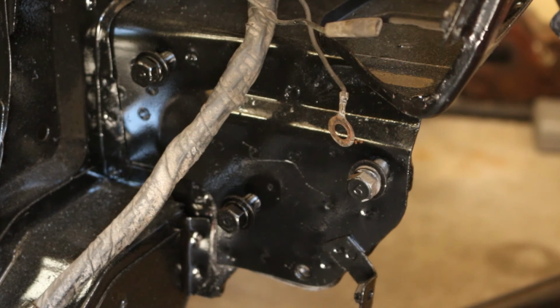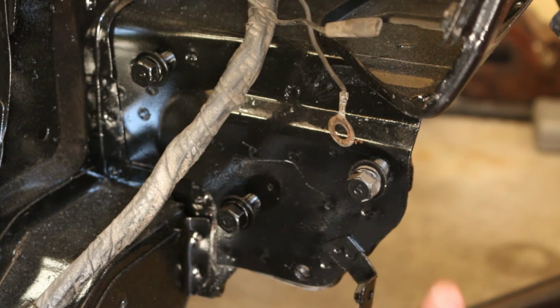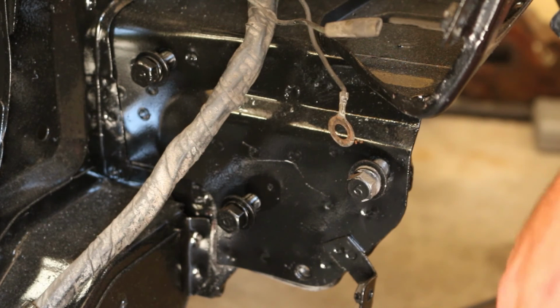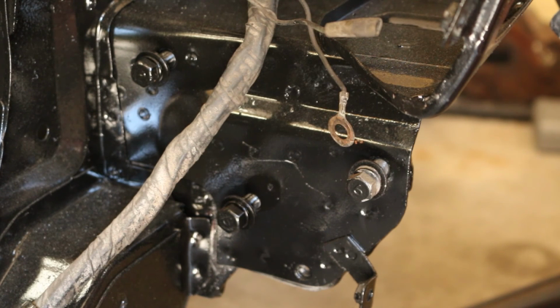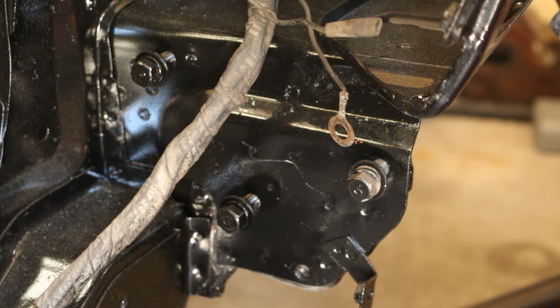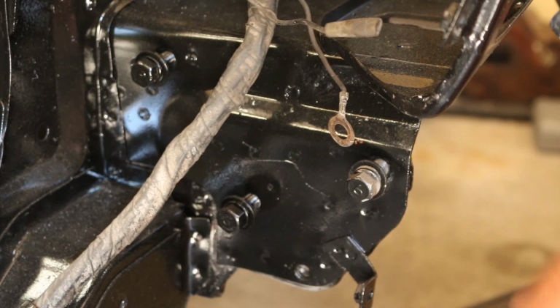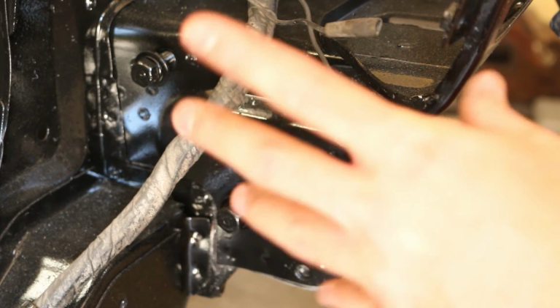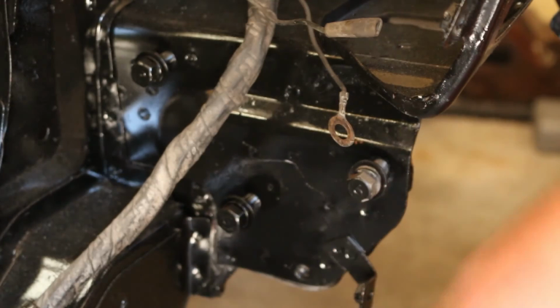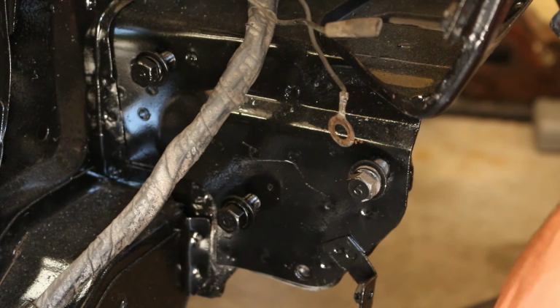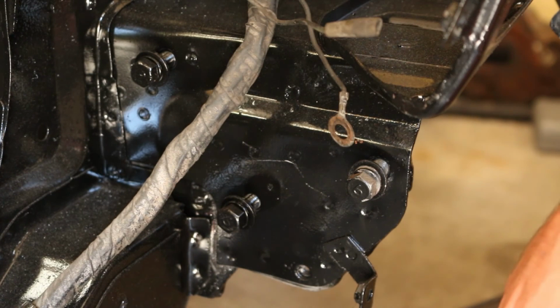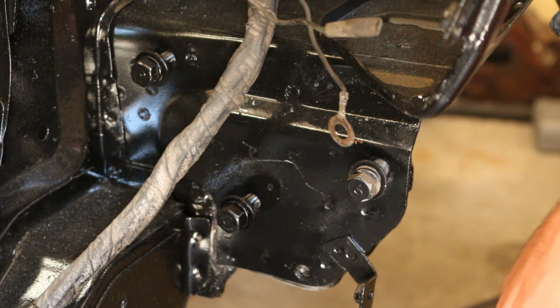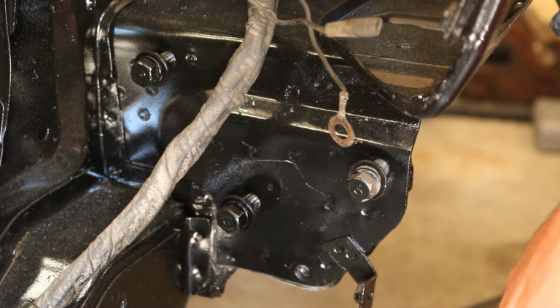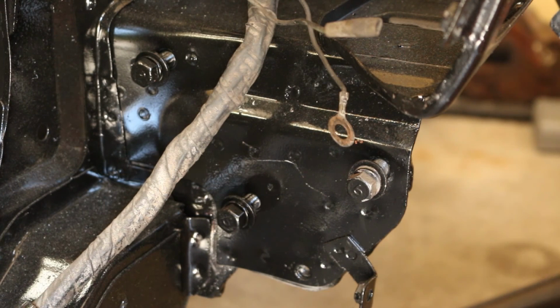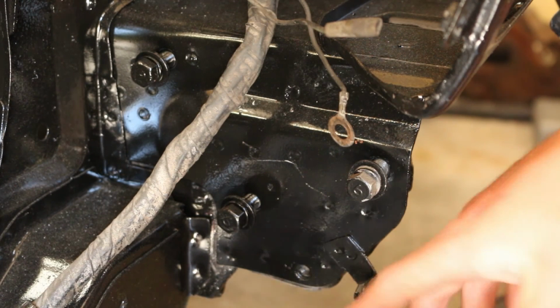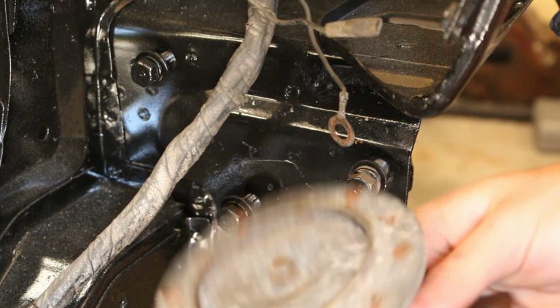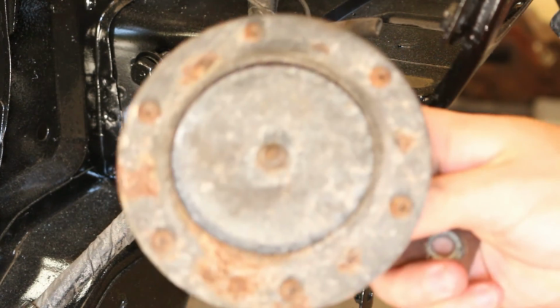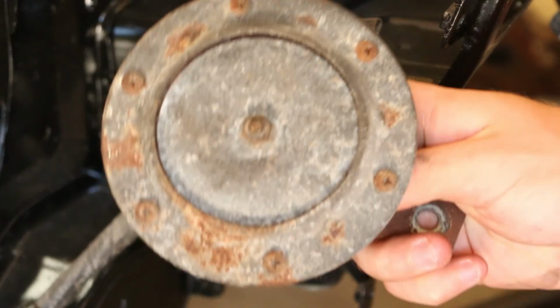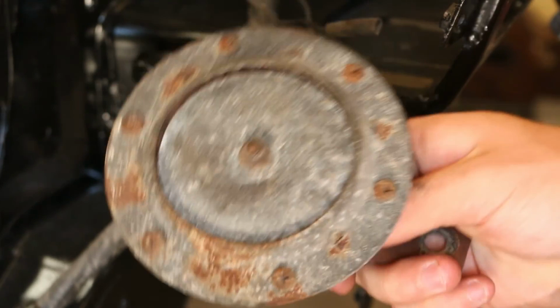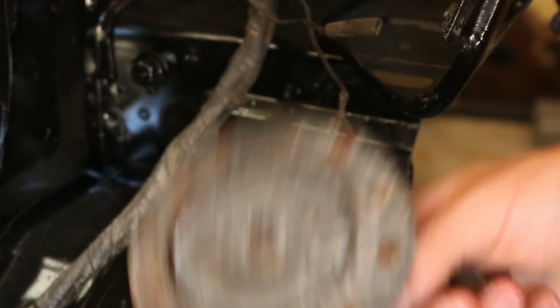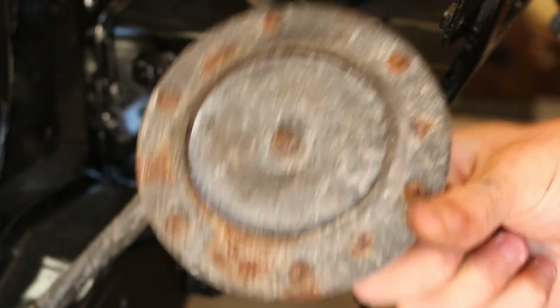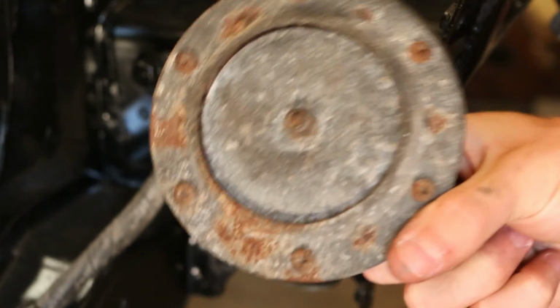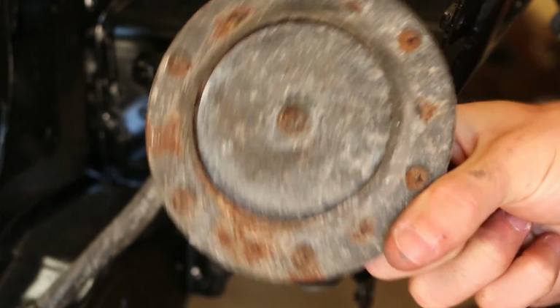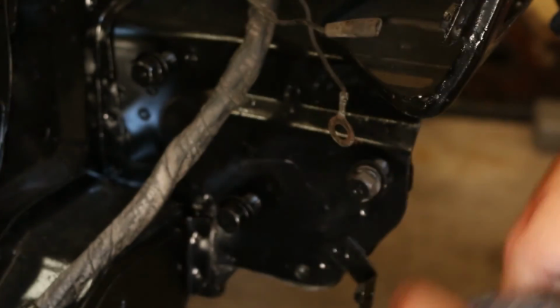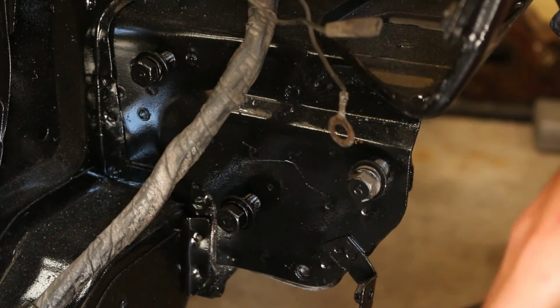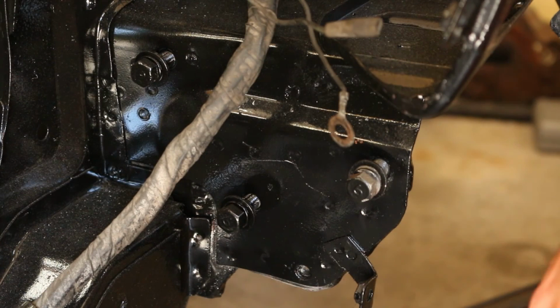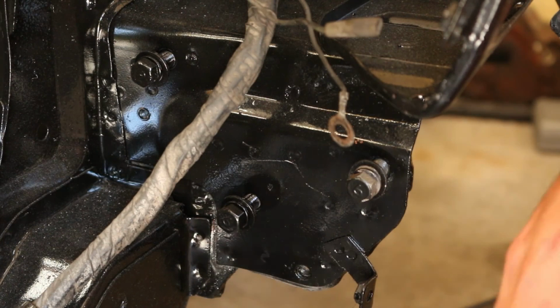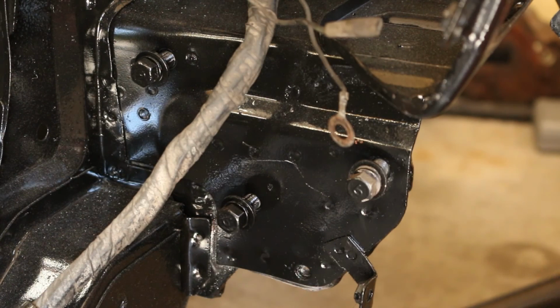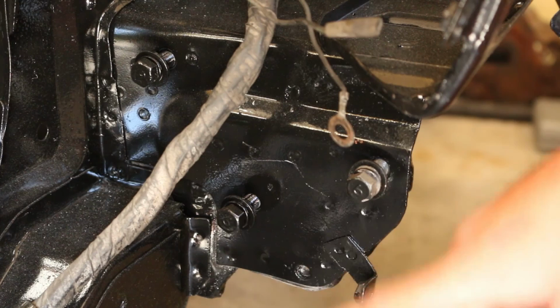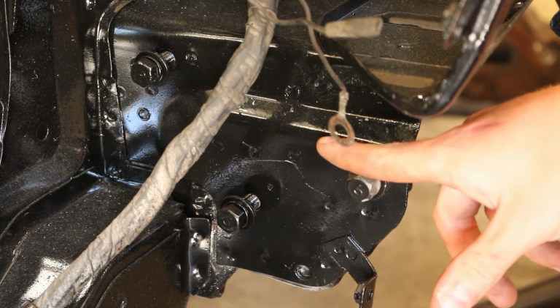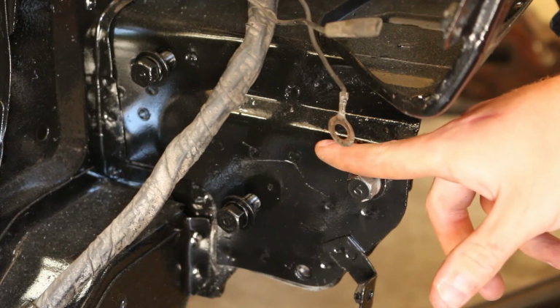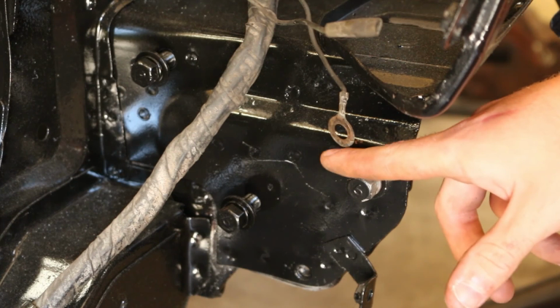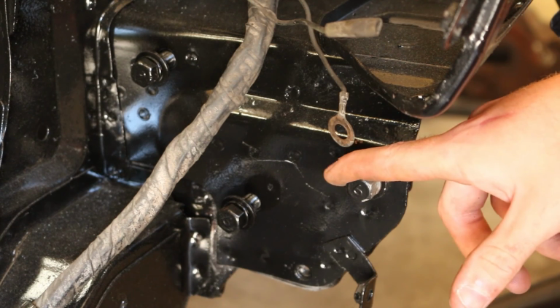By the end of this video you guys are gonna know how to get the Datsun all horny — we're gonna get both horns sorted. So the way we're gonna be doing this is using the existing bolts from the bumper bracket.